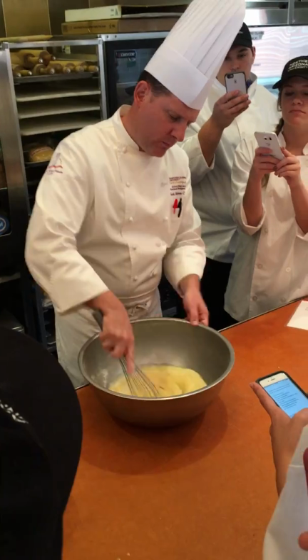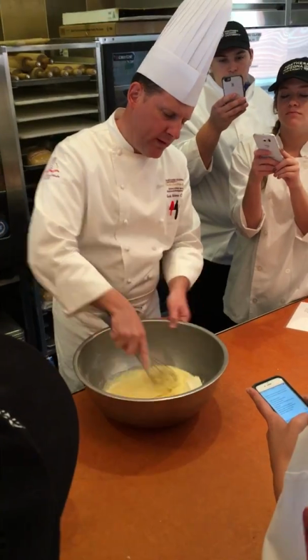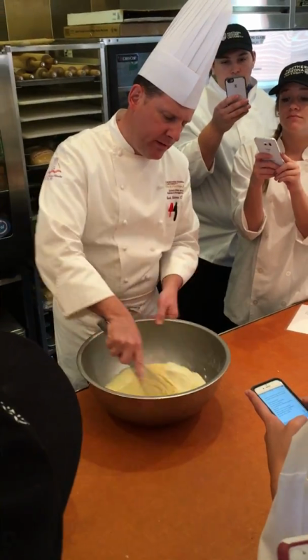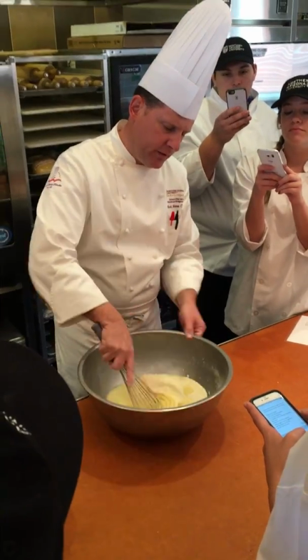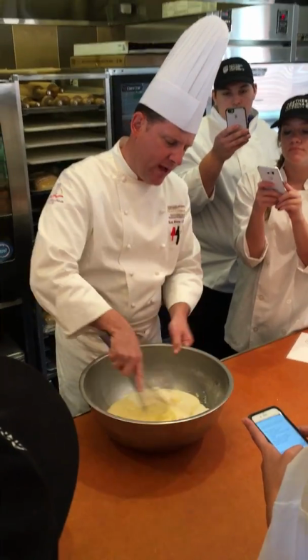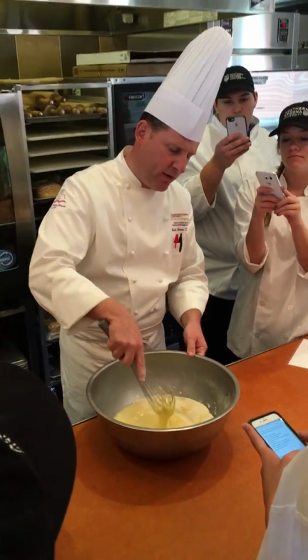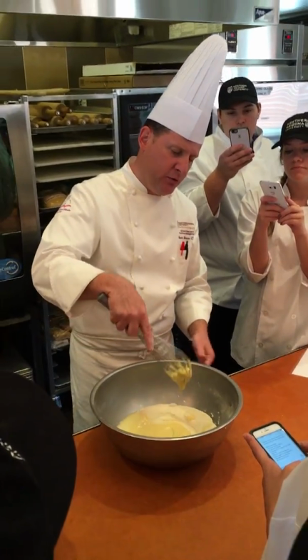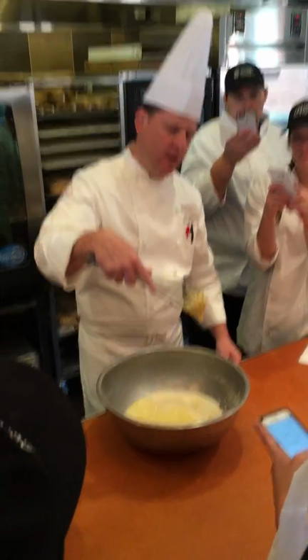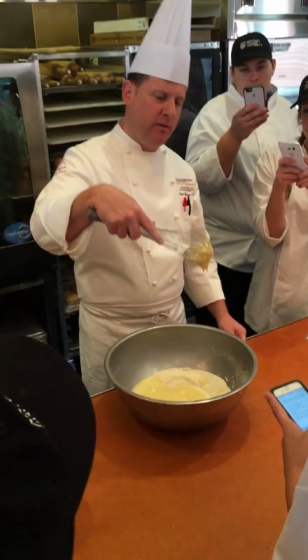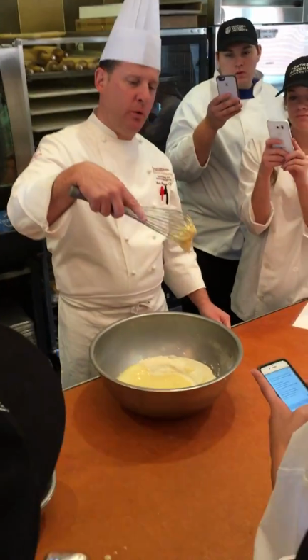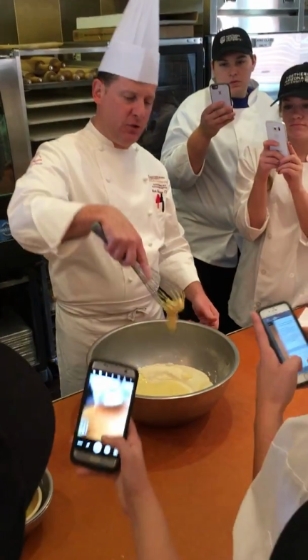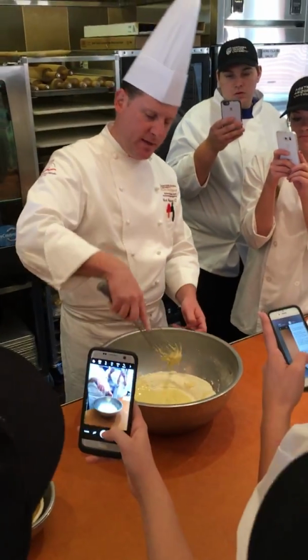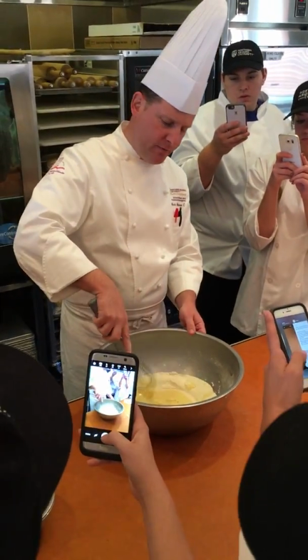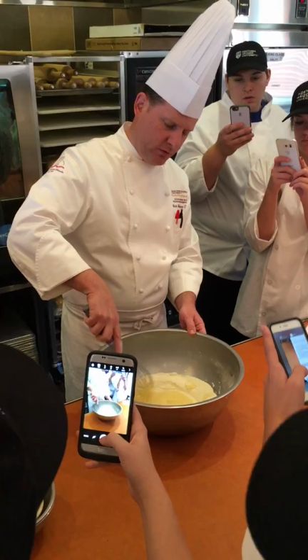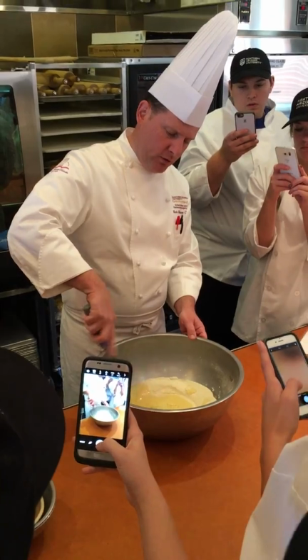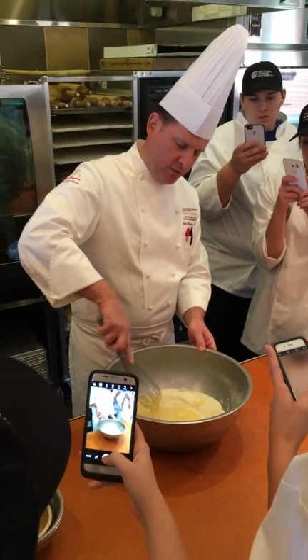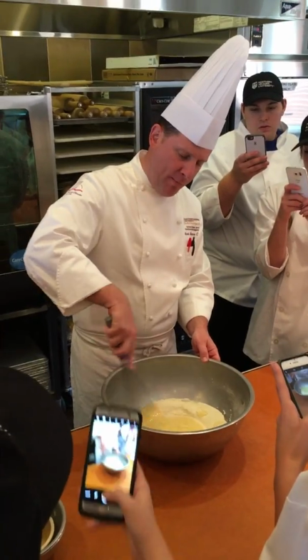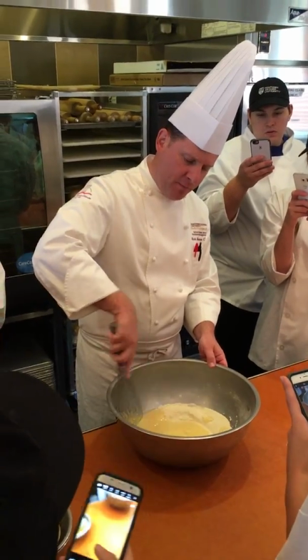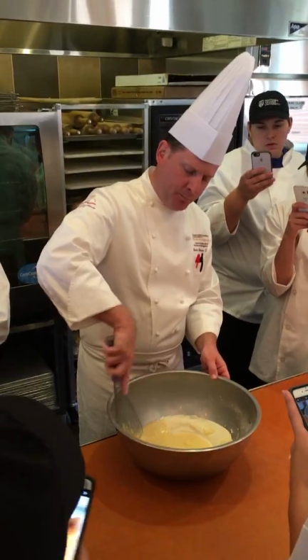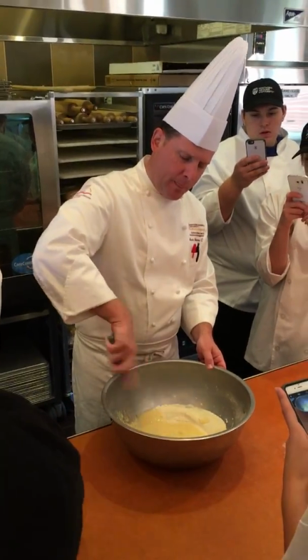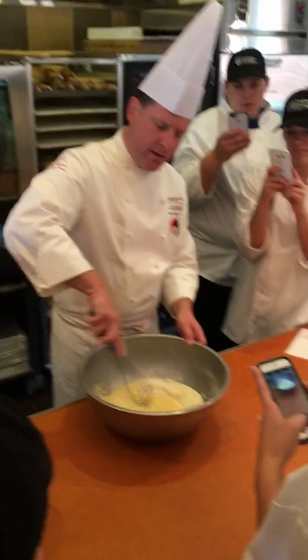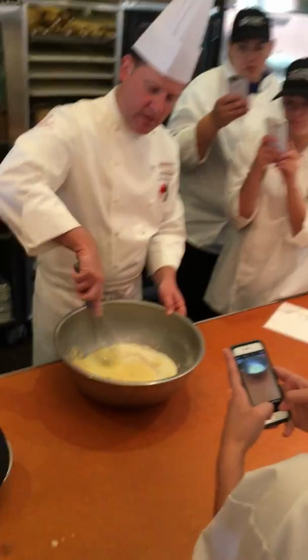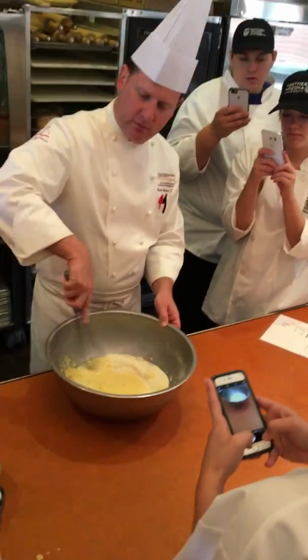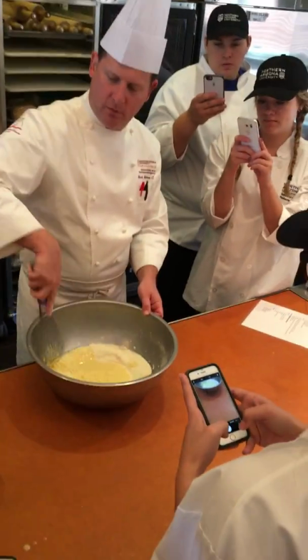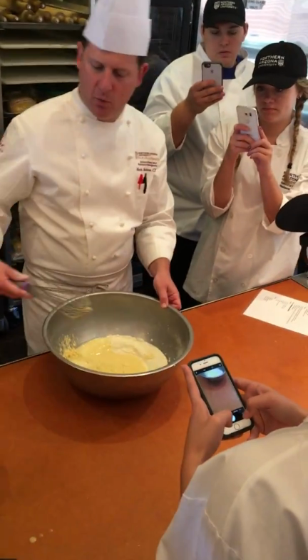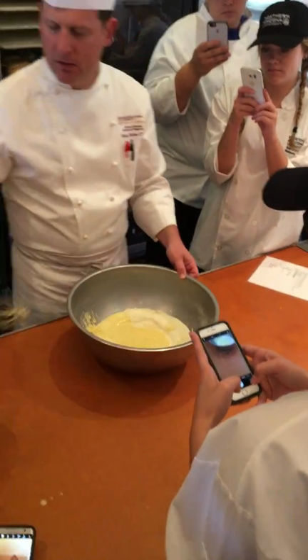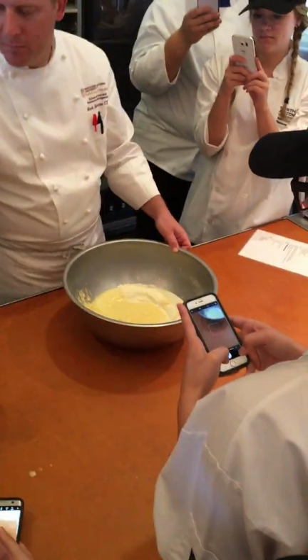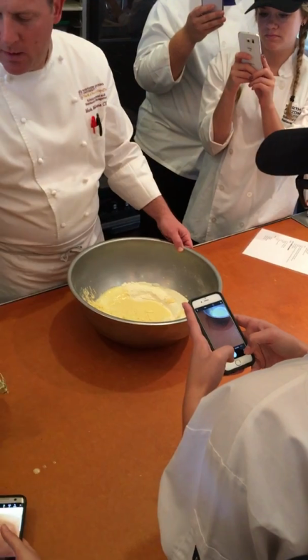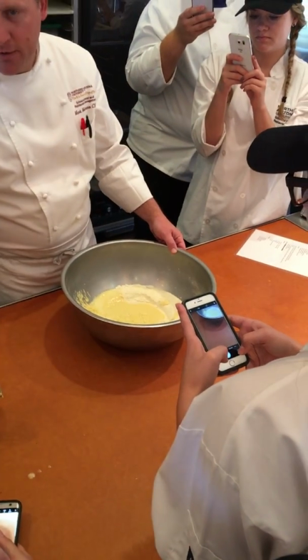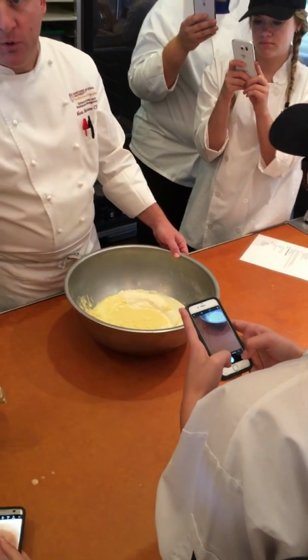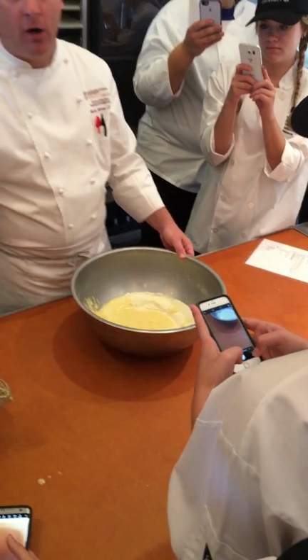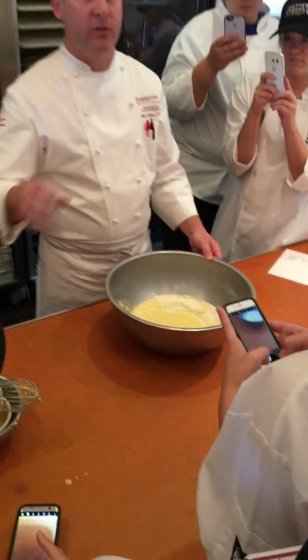Right about here you're going to stop before it gets too thick. If it gets so thick that you can't take it off, it's too far. So tap off the excess from your whisk, and now you're going to switch to your other whisk.